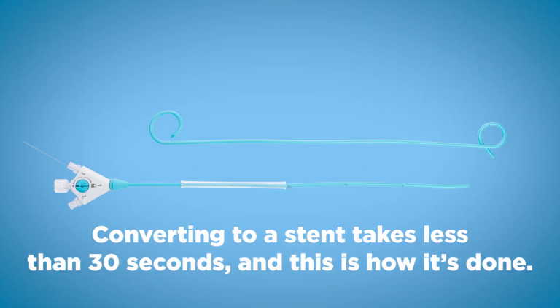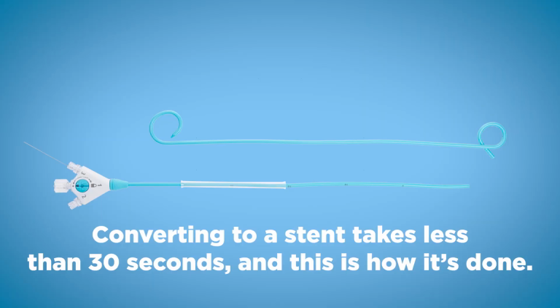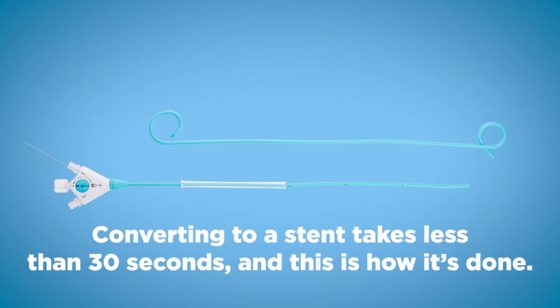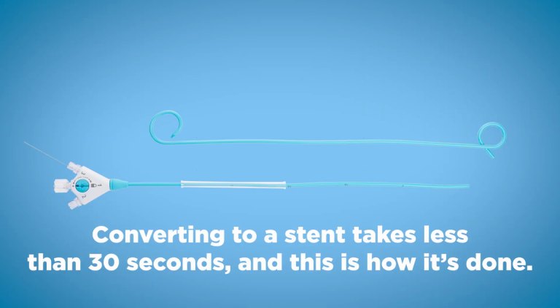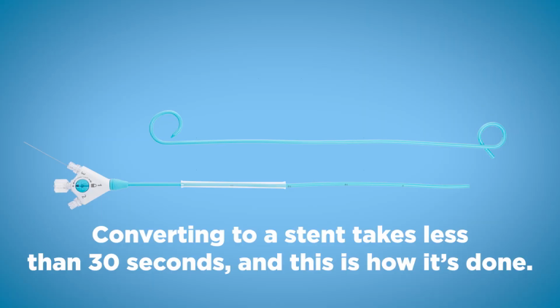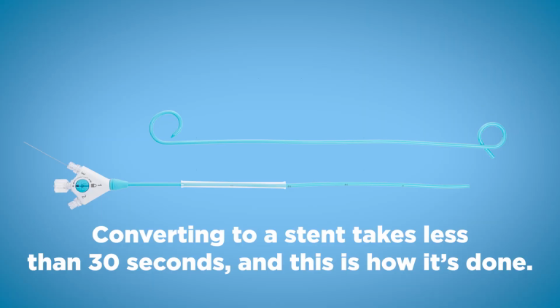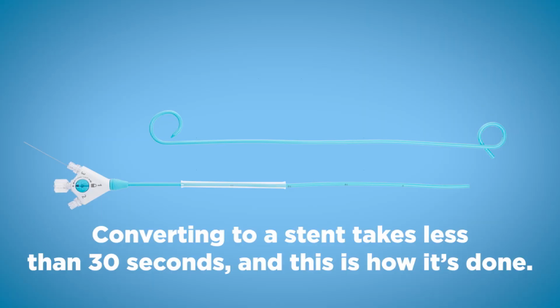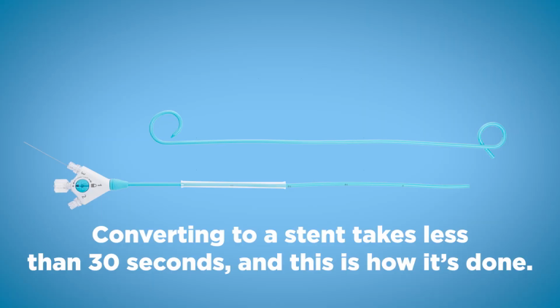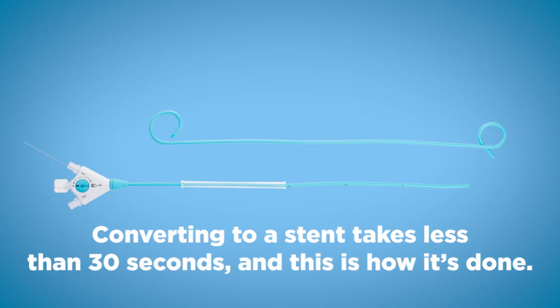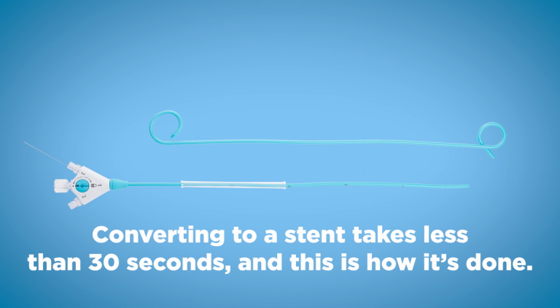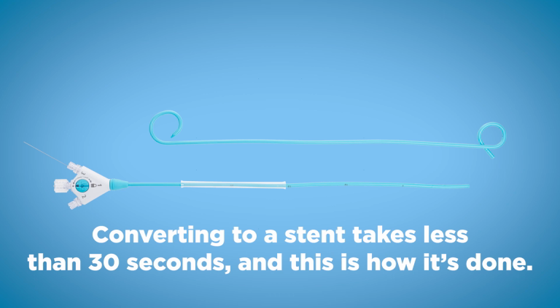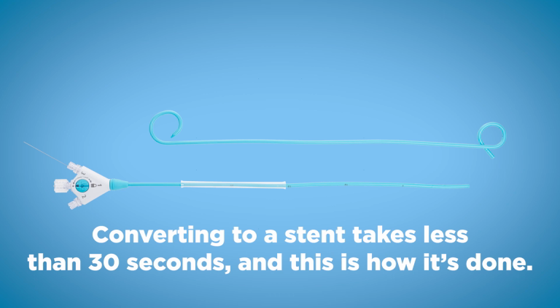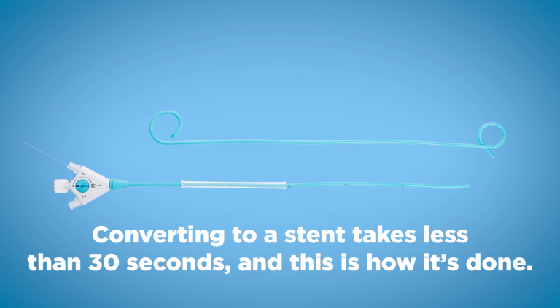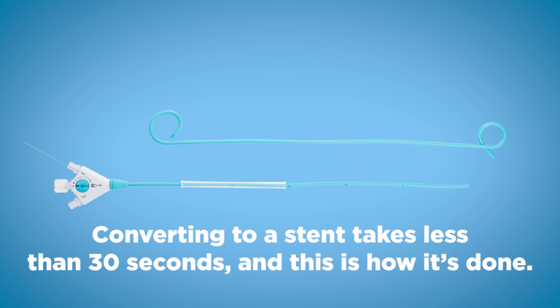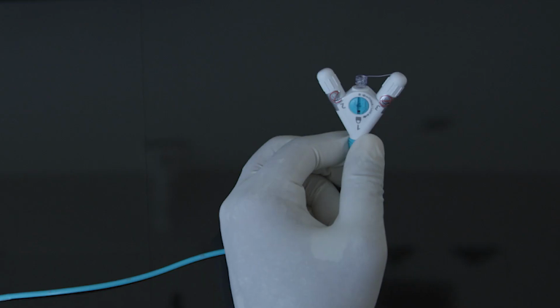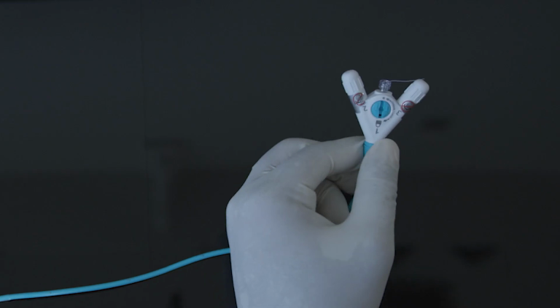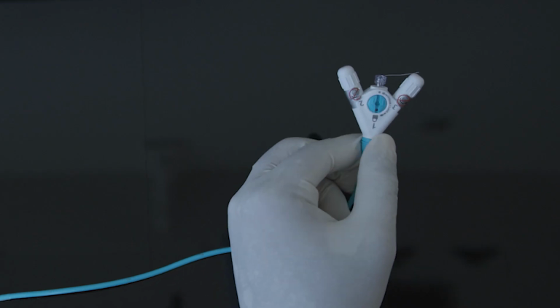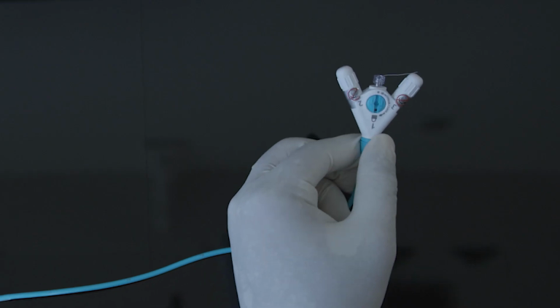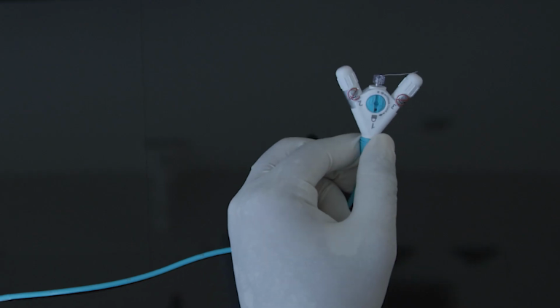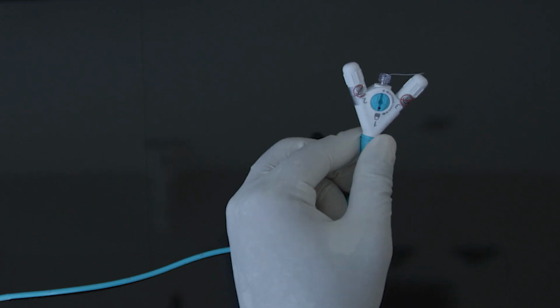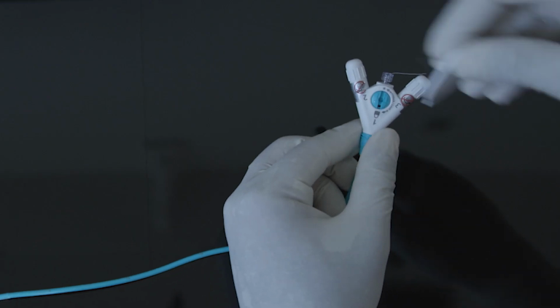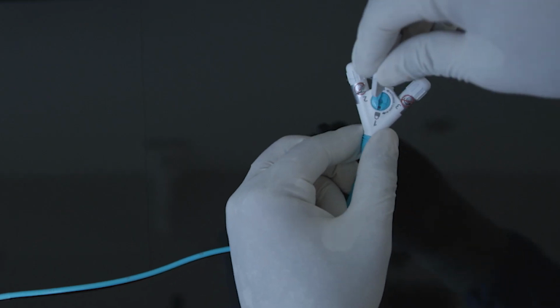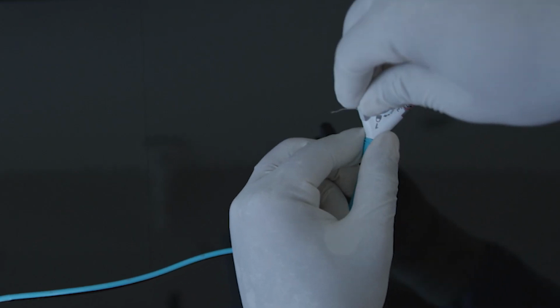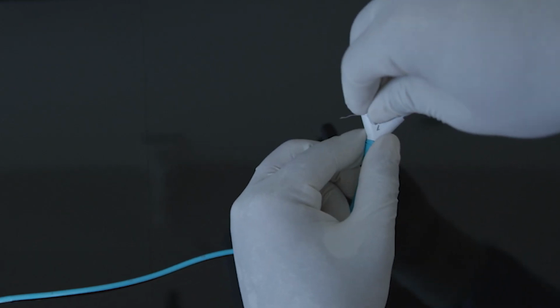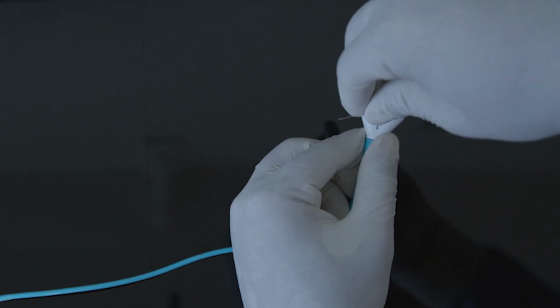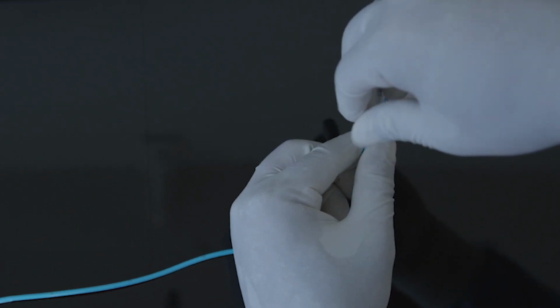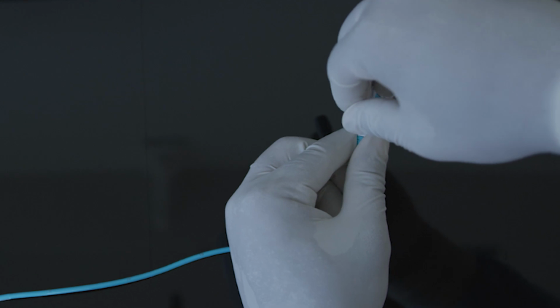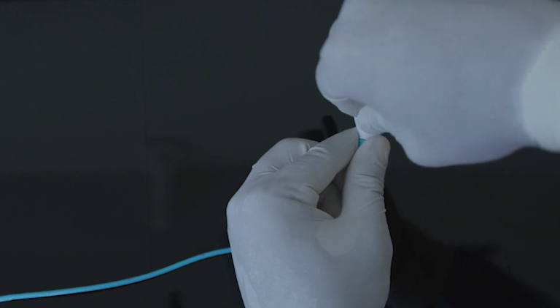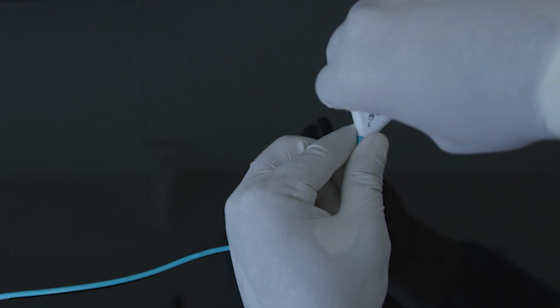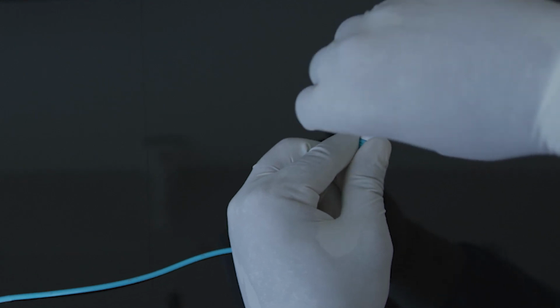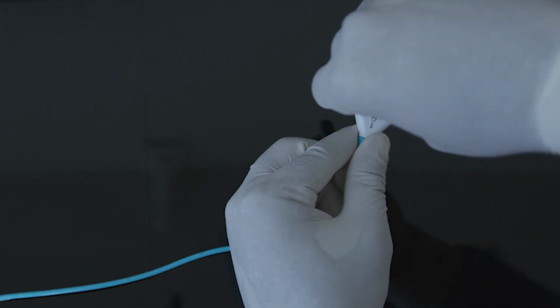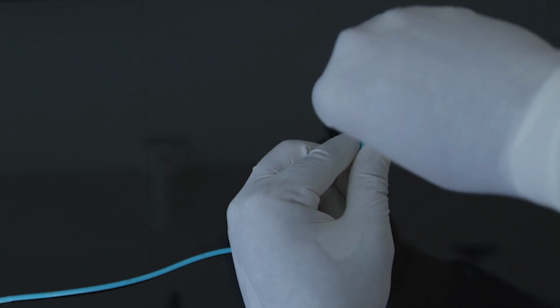Converting to a stent takes less than 30 seconds, and this is how it's done. If you would use the Convertex as an external drain, you would first need to unlock the hub.